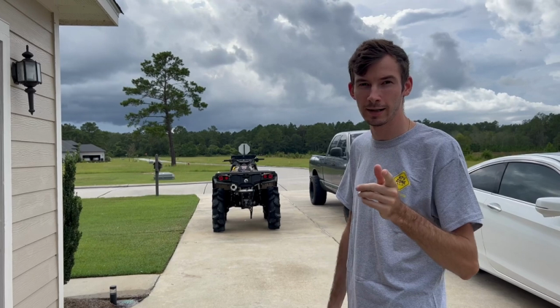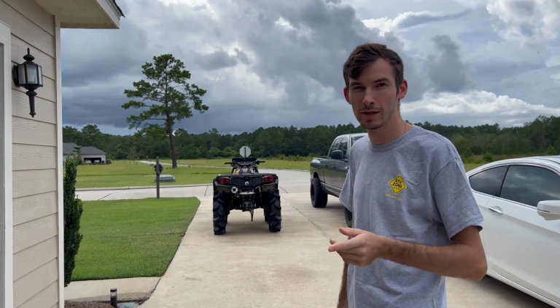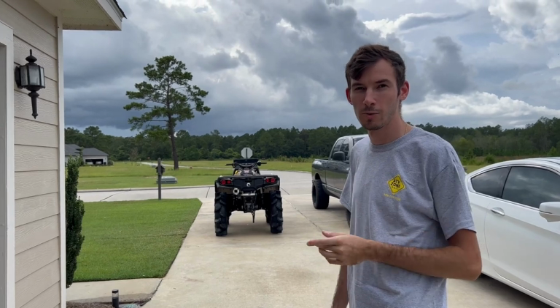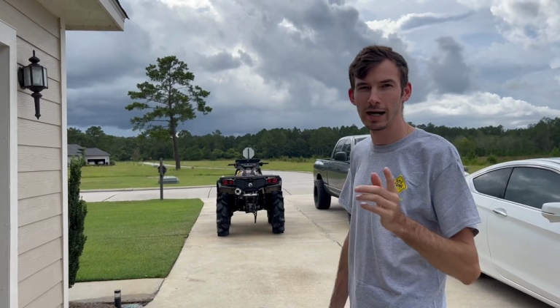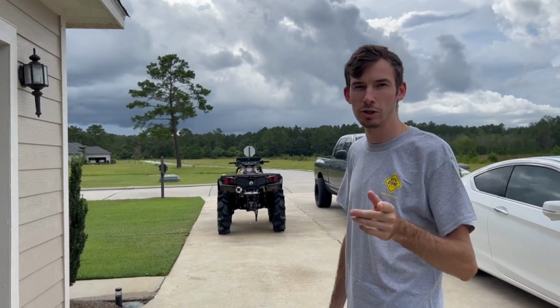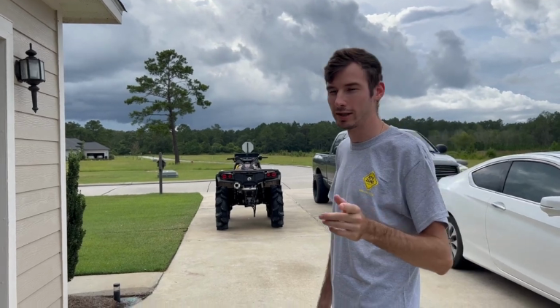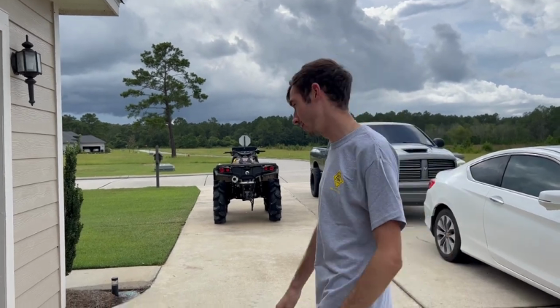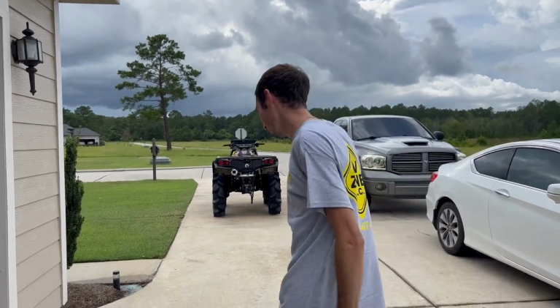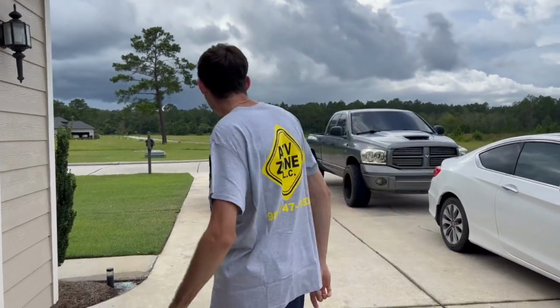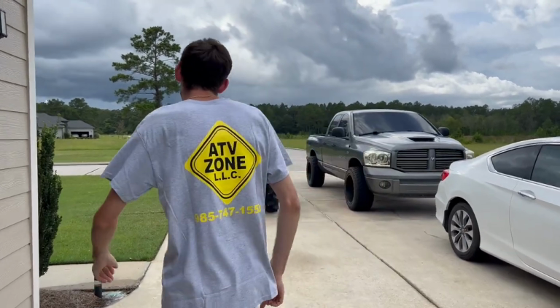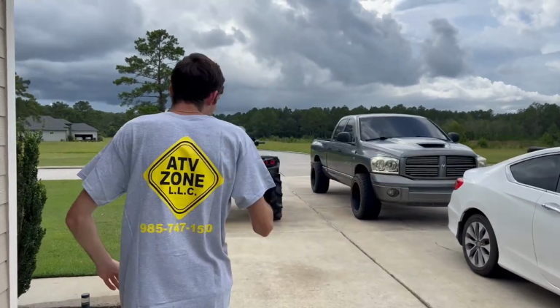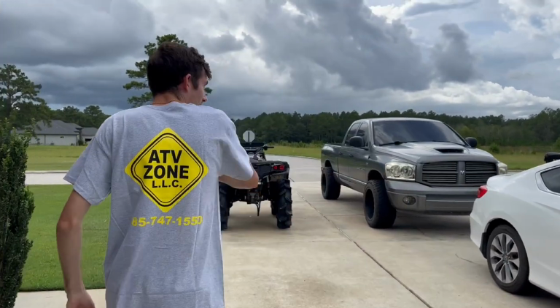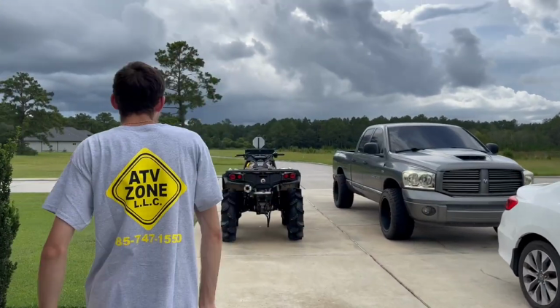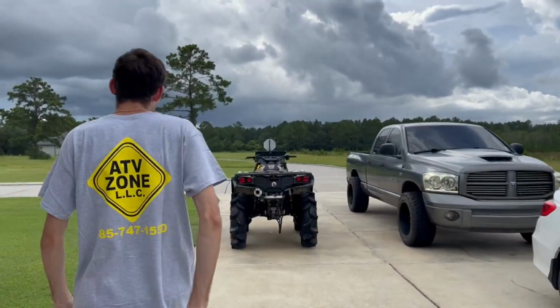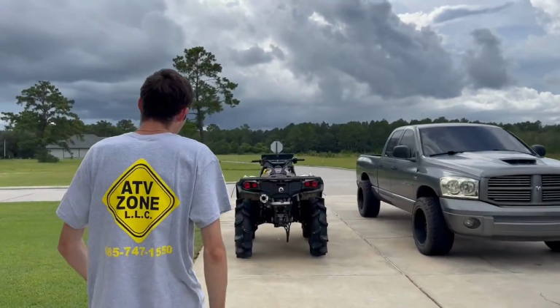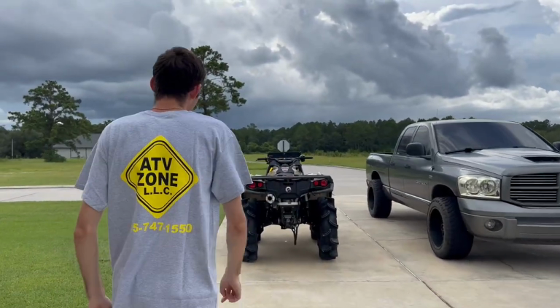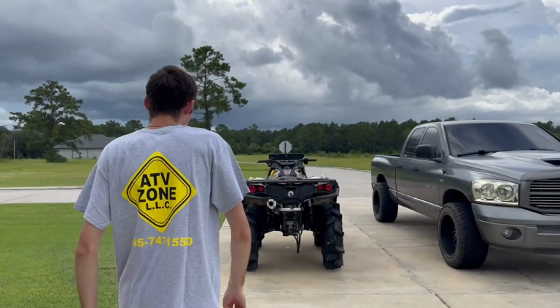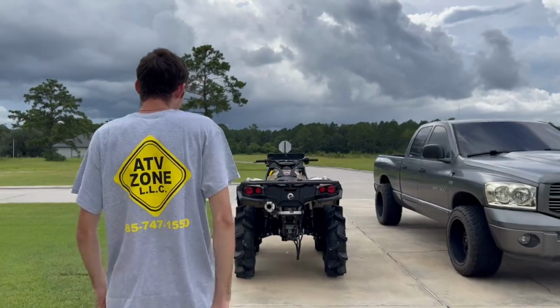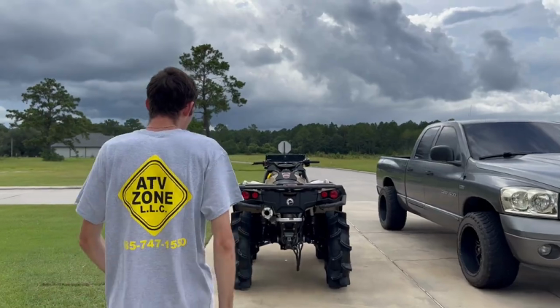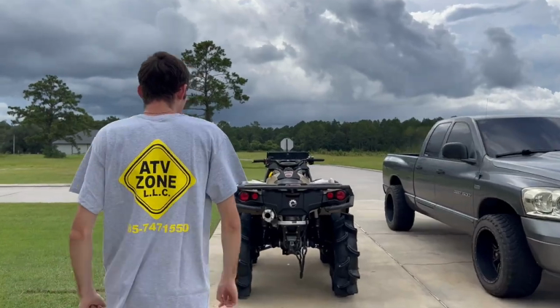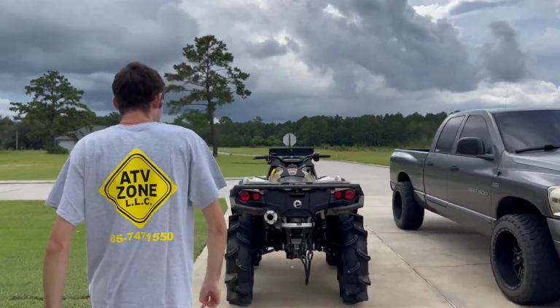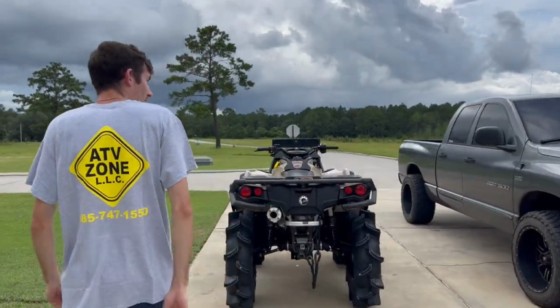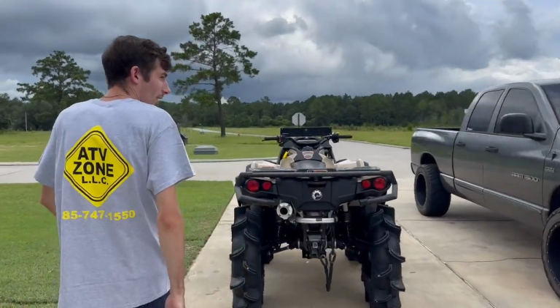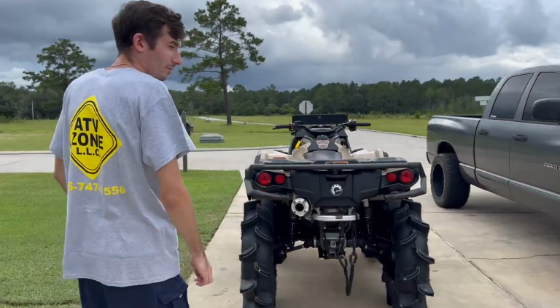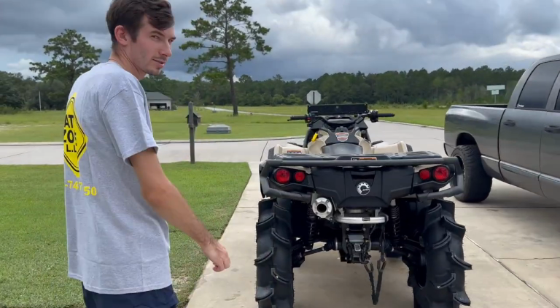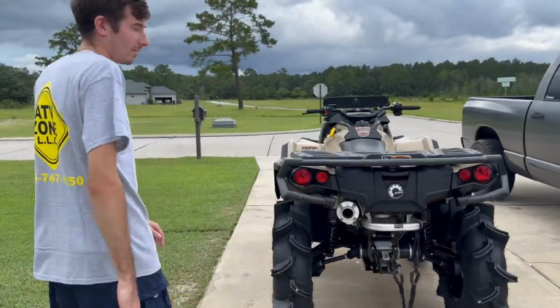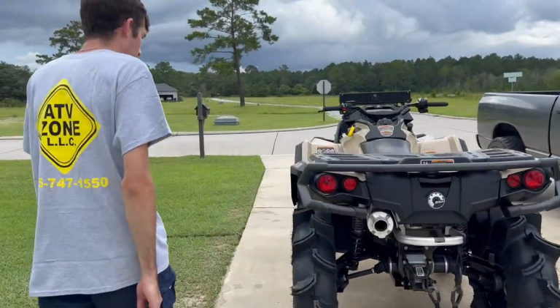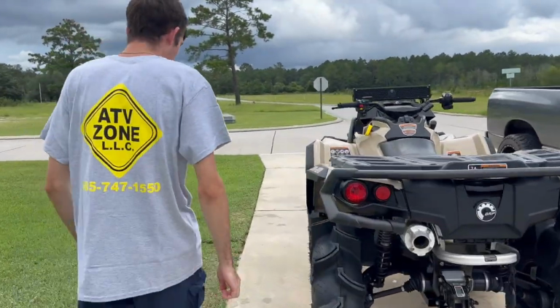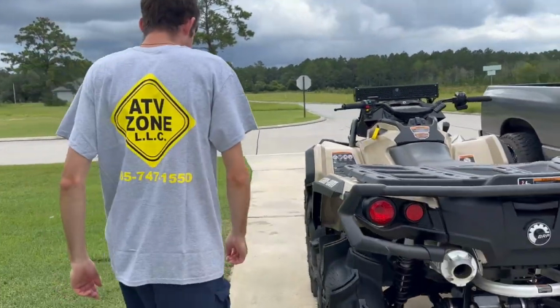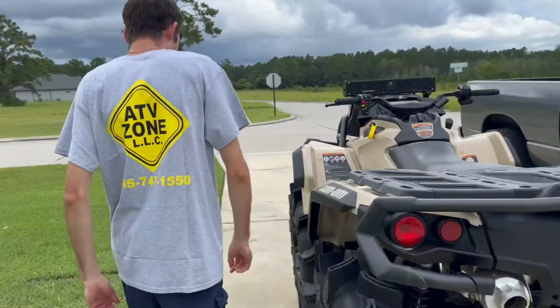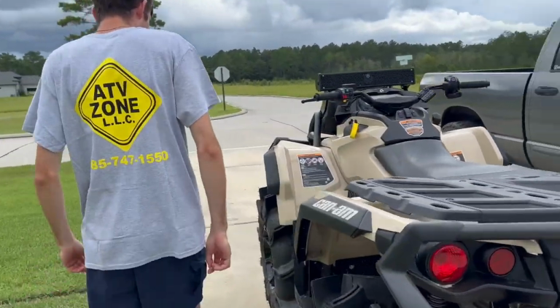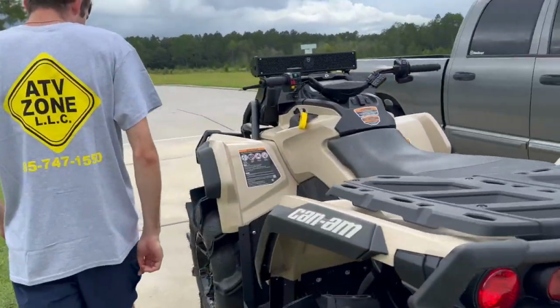We got a new unit. It's right here in the driveway. I don't even have 7 miles on the bike yet. I'm breaking it in.